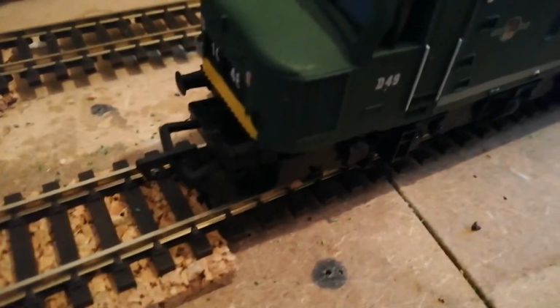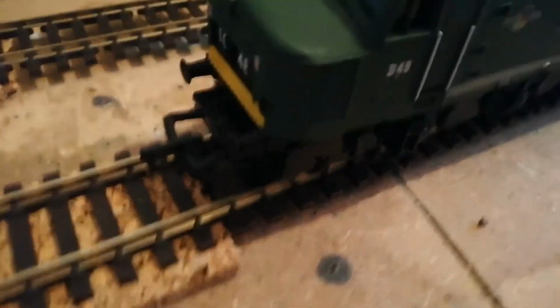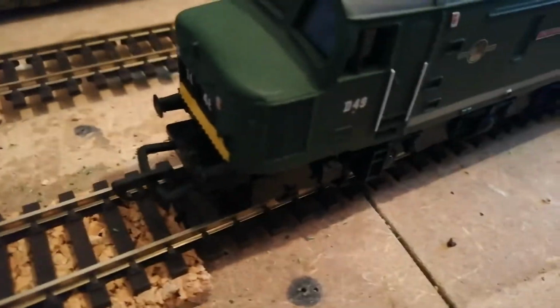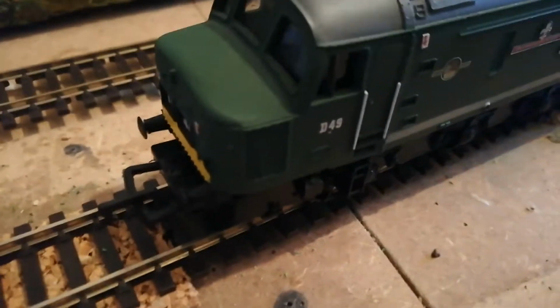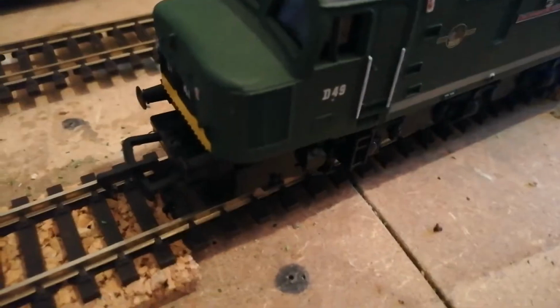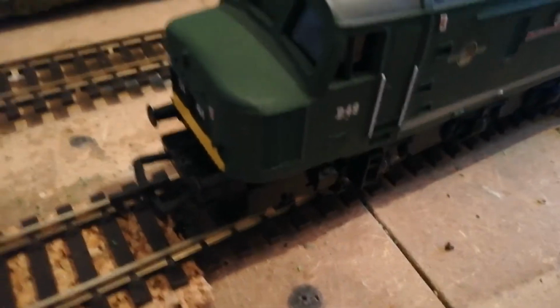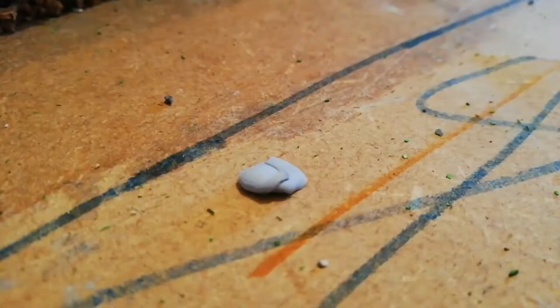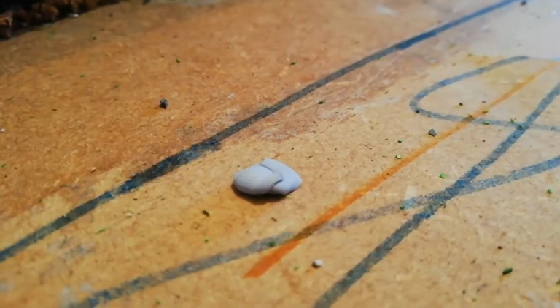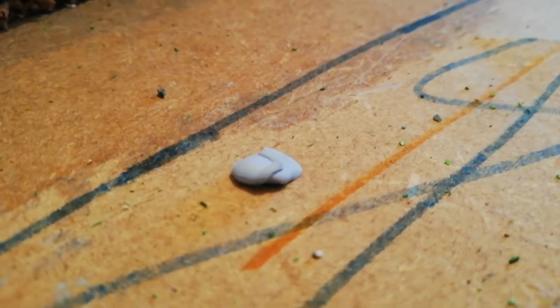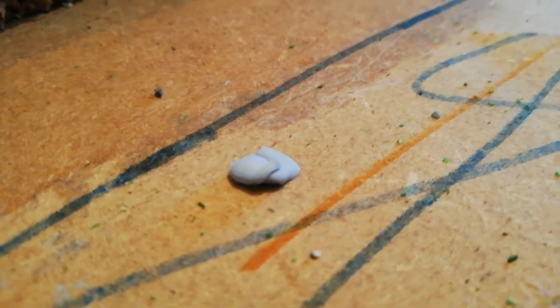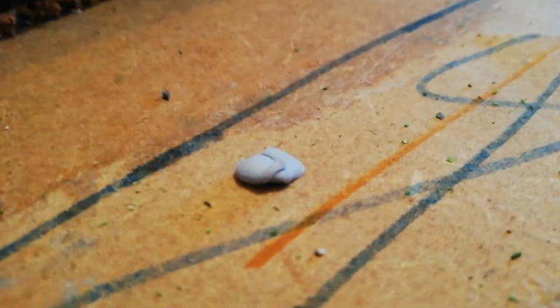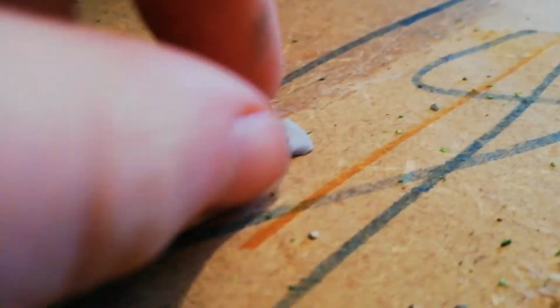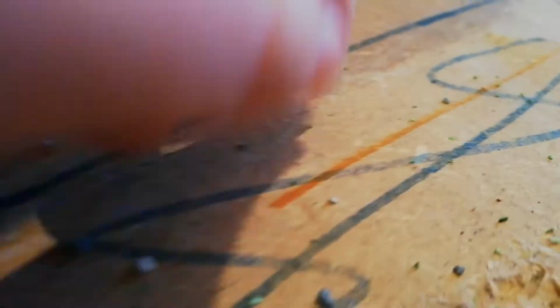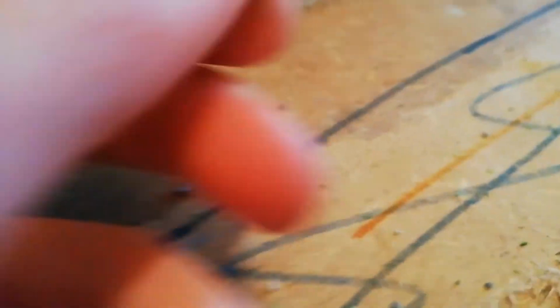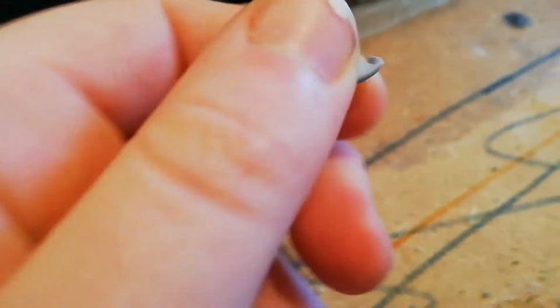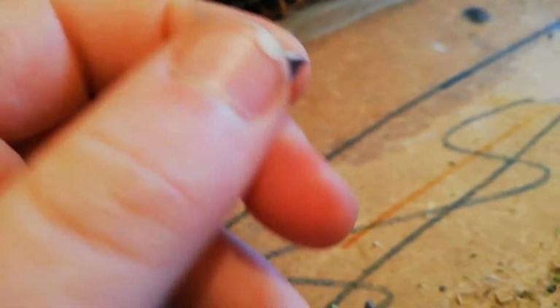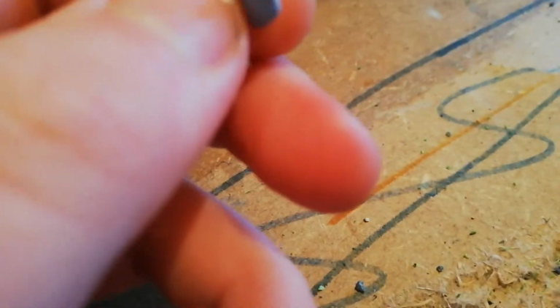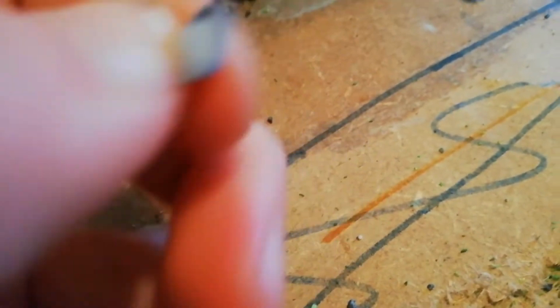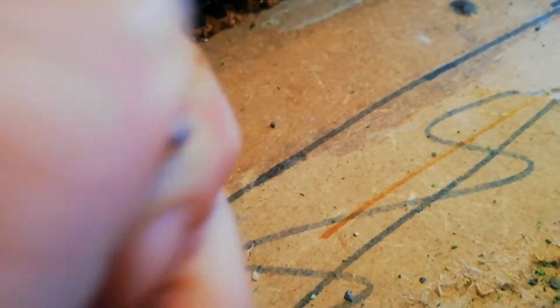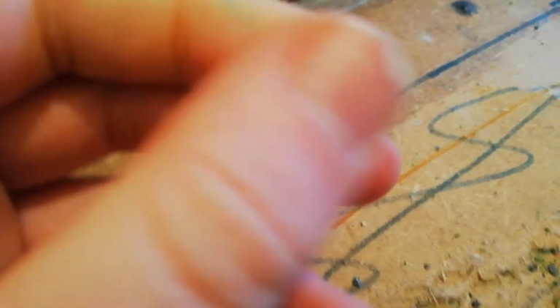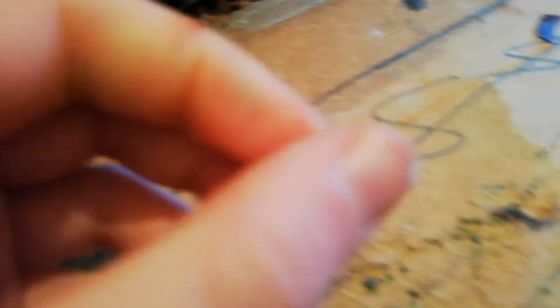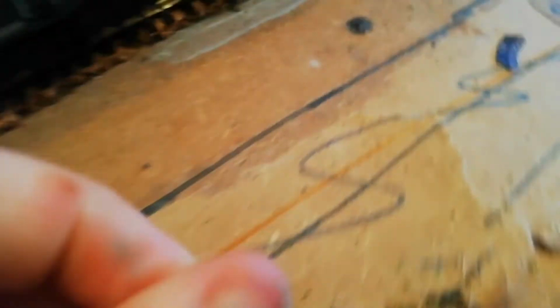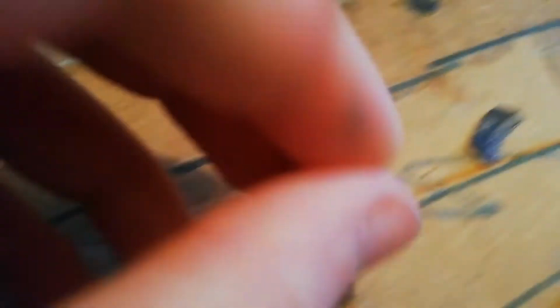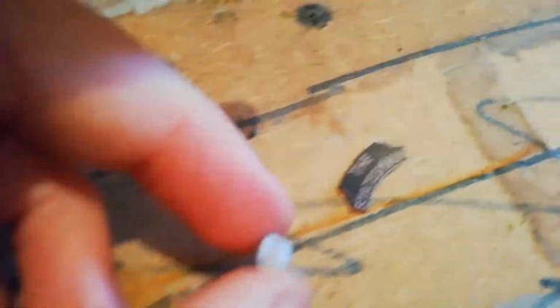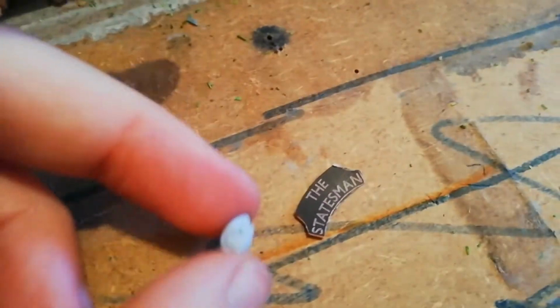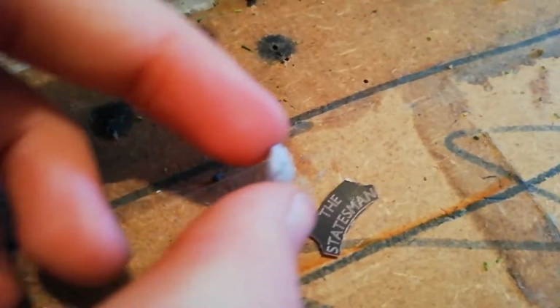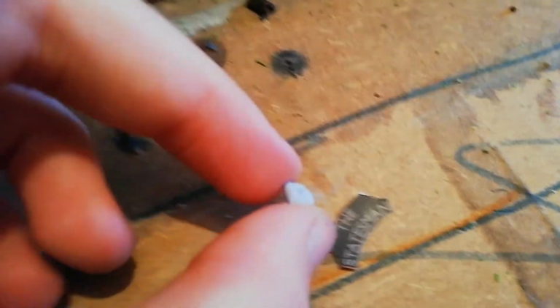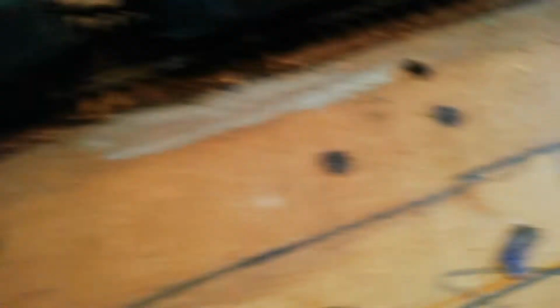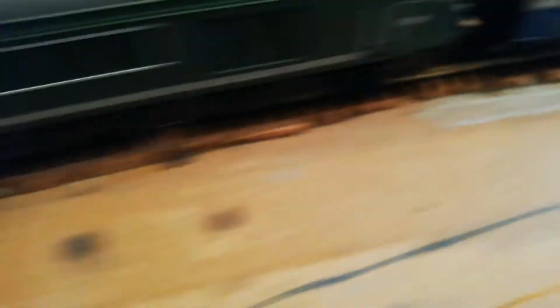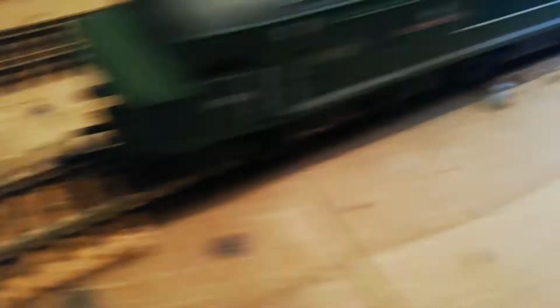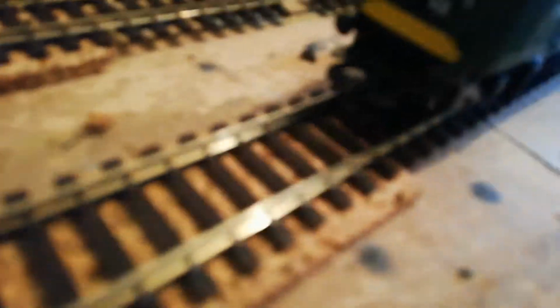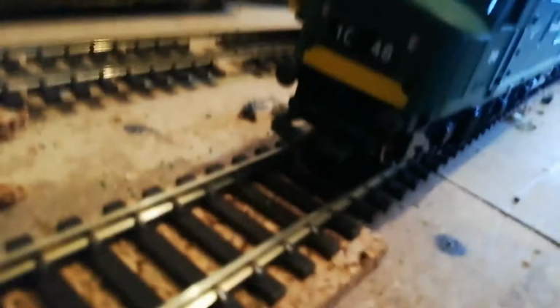So that's what I'm going to be doing today. All you need to do is get a small piece of blue tack and just blue tack the headboard onto the locomotive.